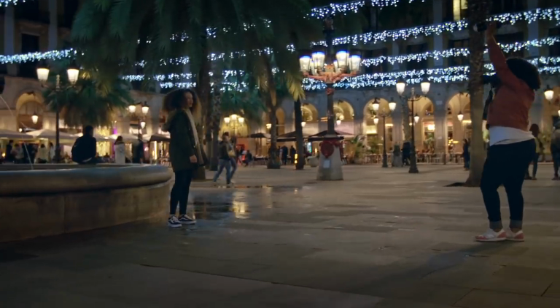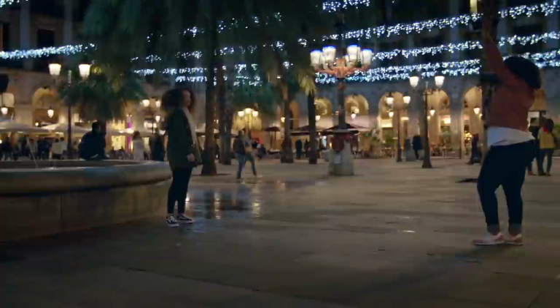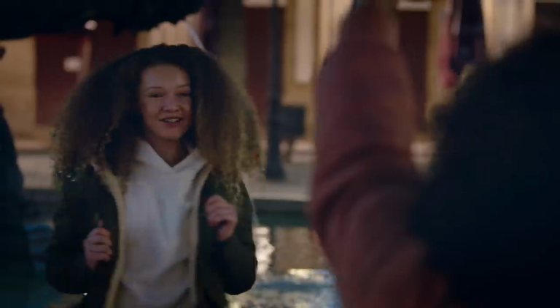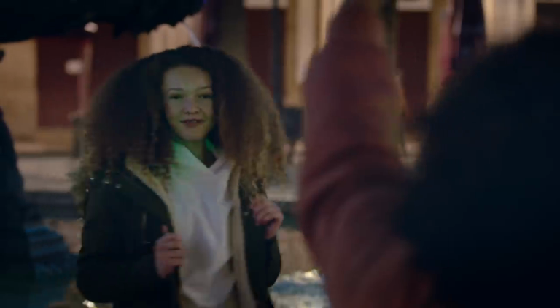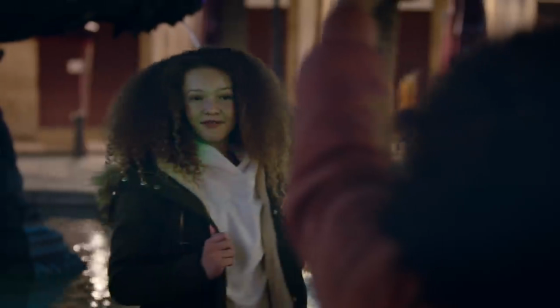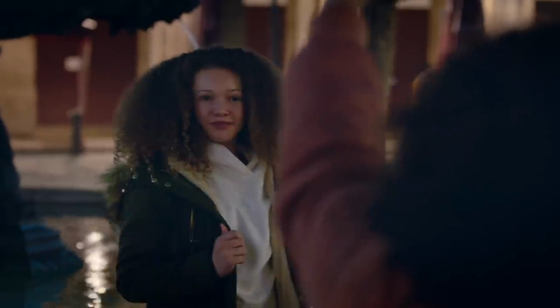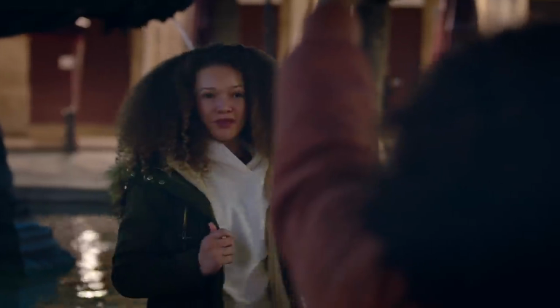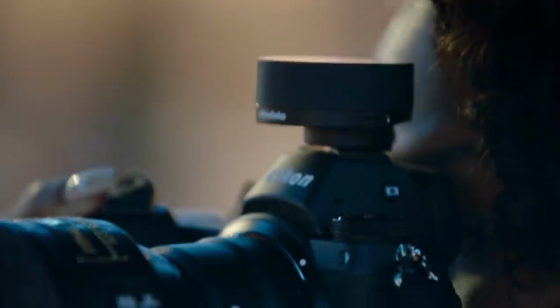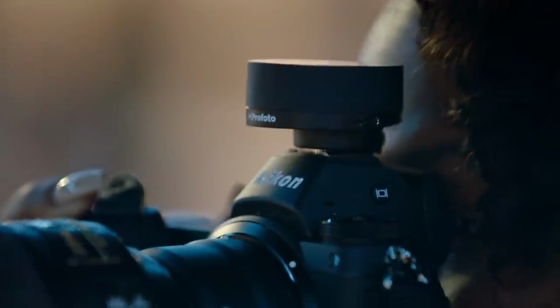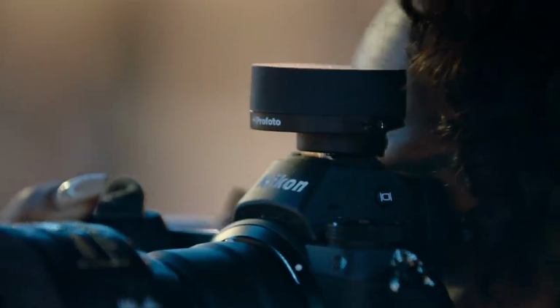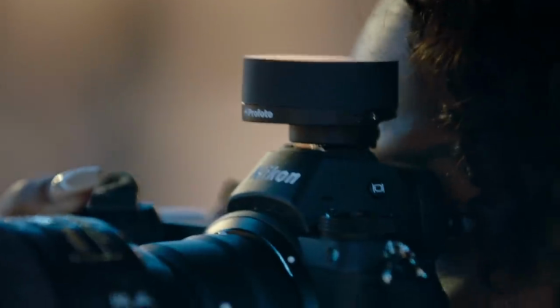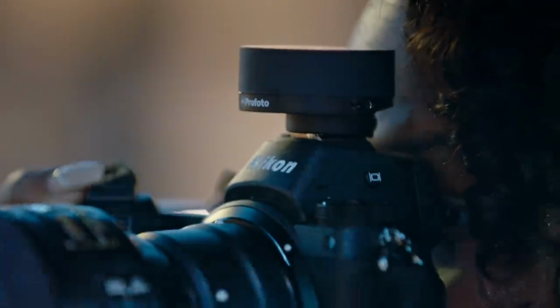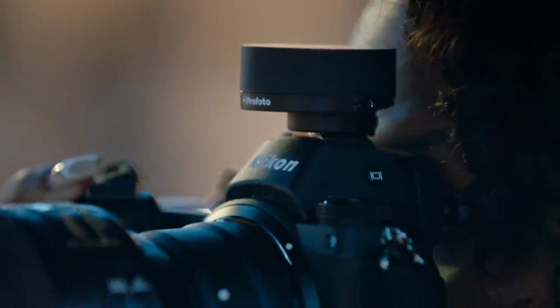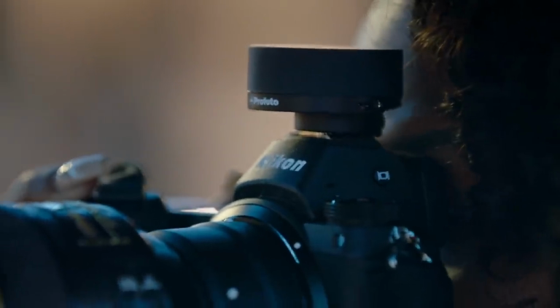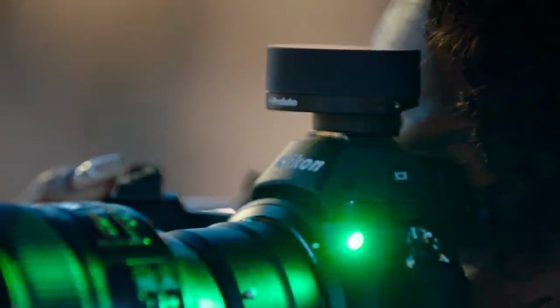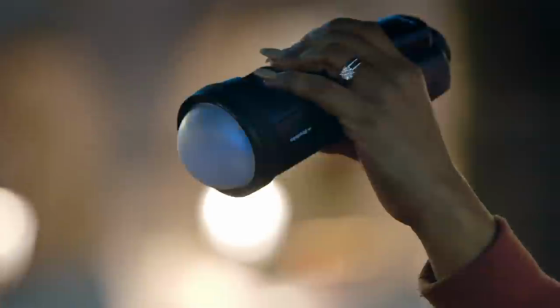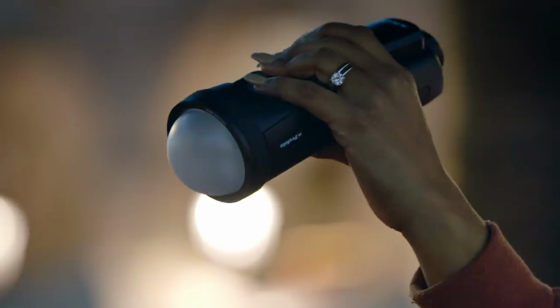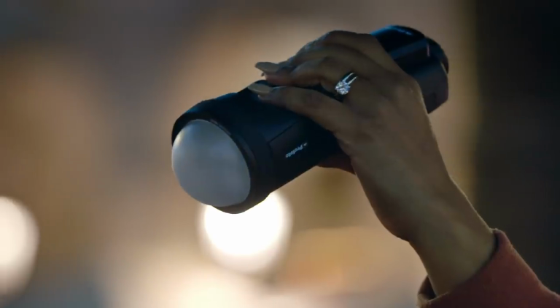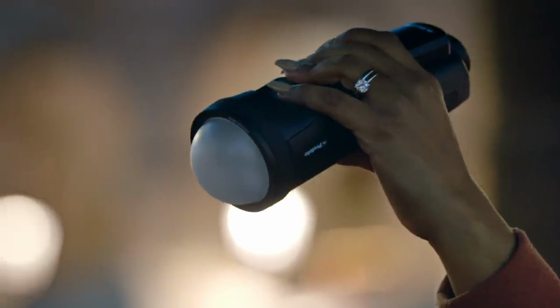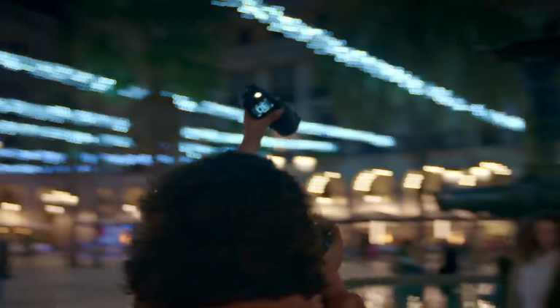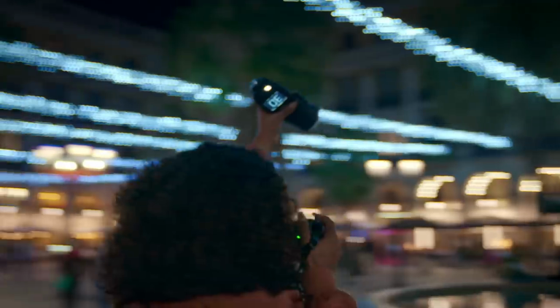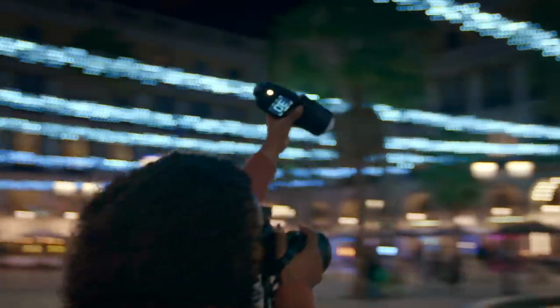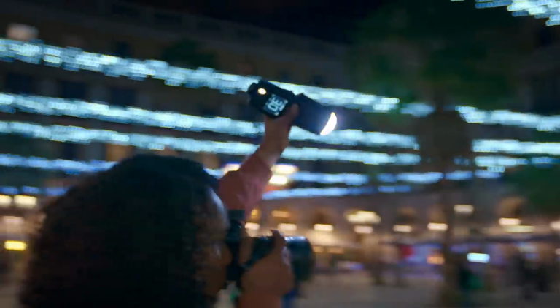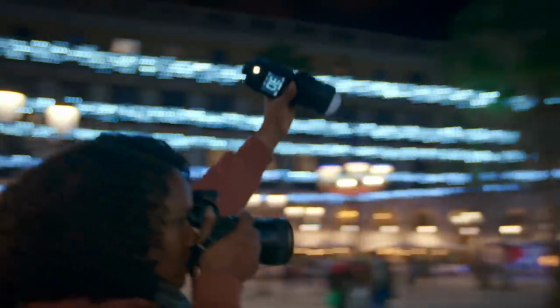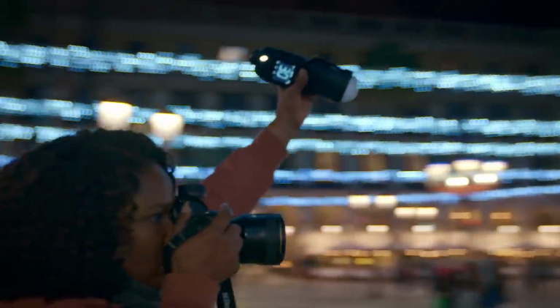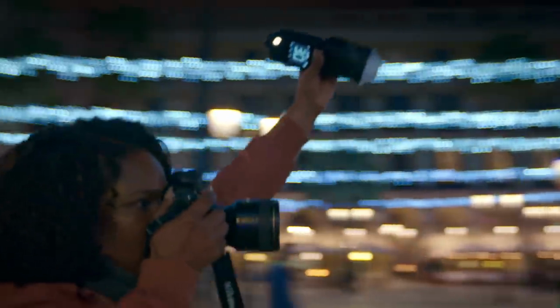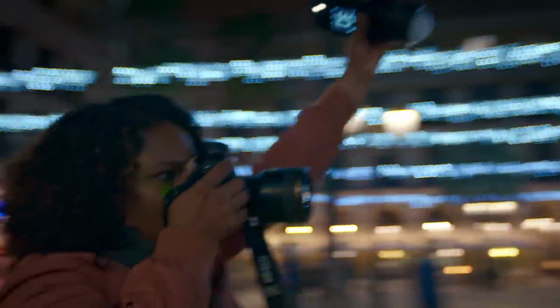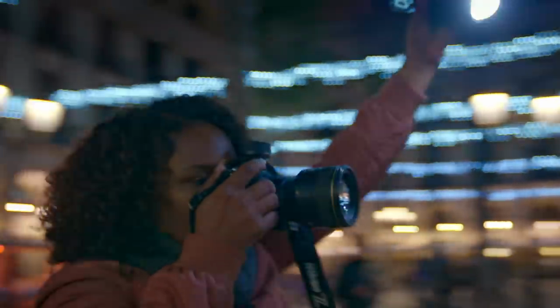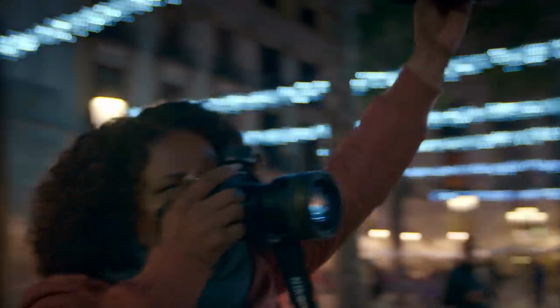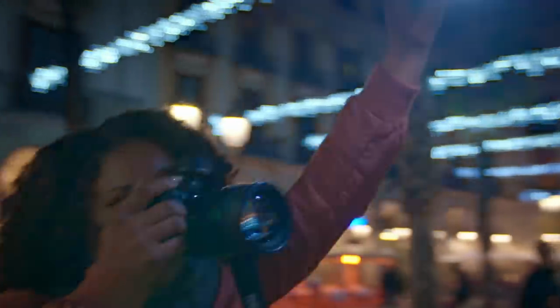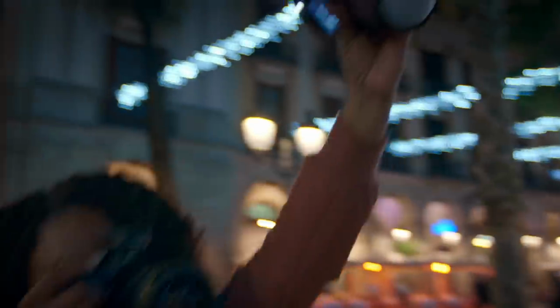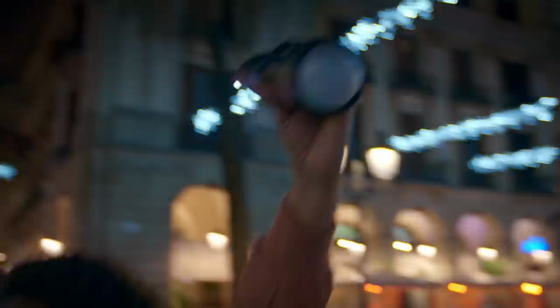Profoto Connect — Profoto's button-free trigger — connects us to lights like the Profoto A1 that are every bit as natural and beautiful as the Sun.